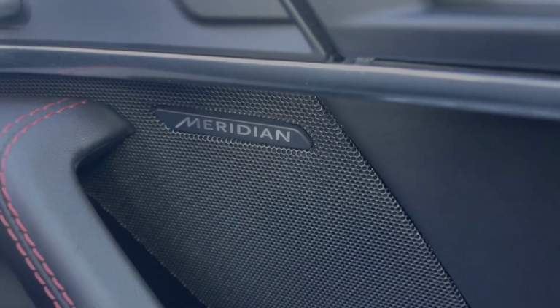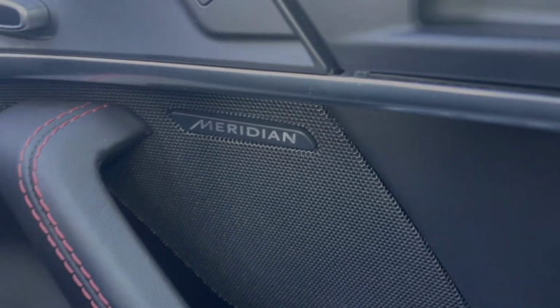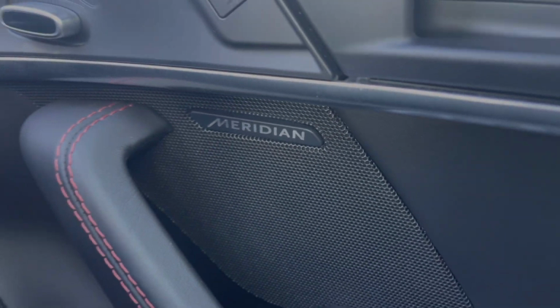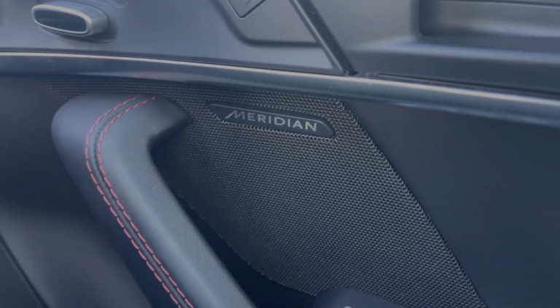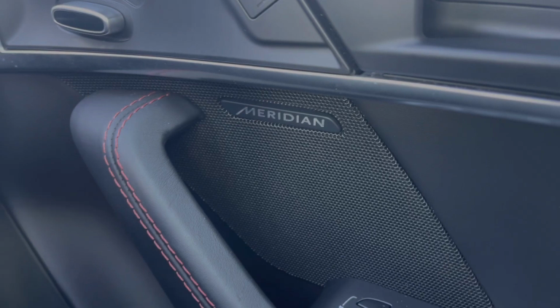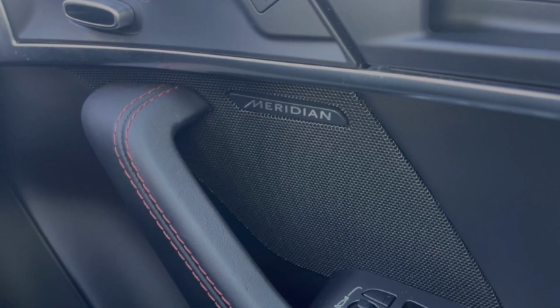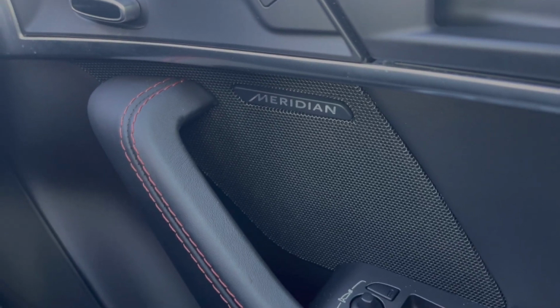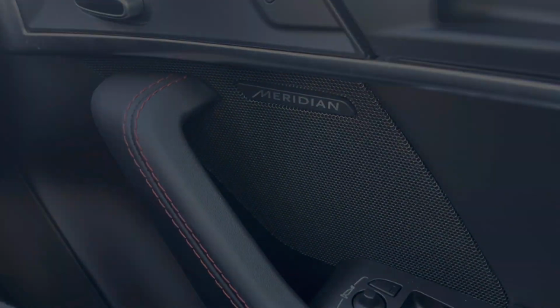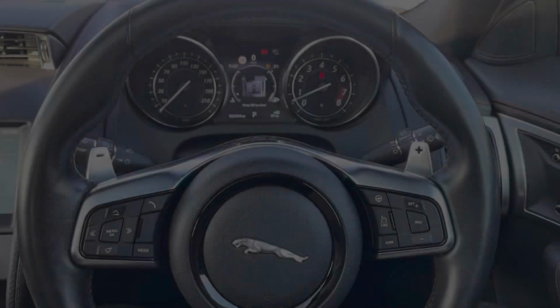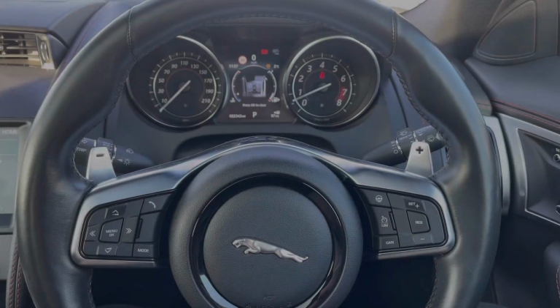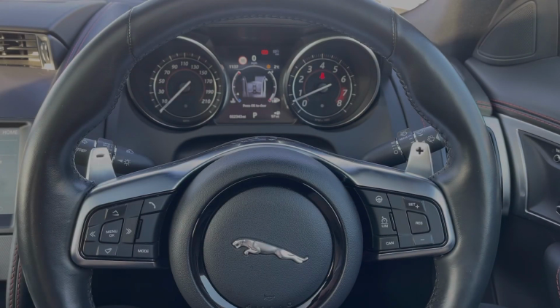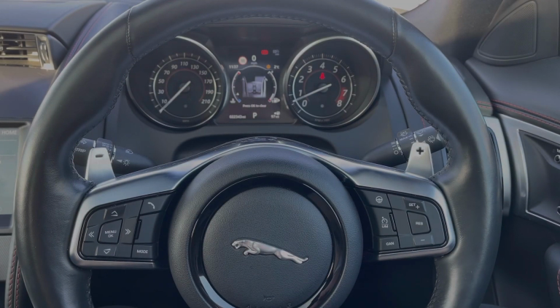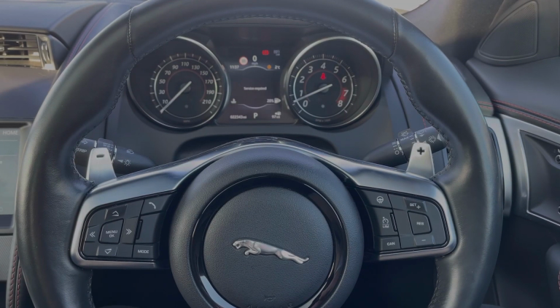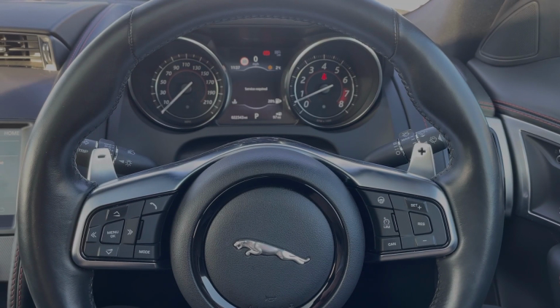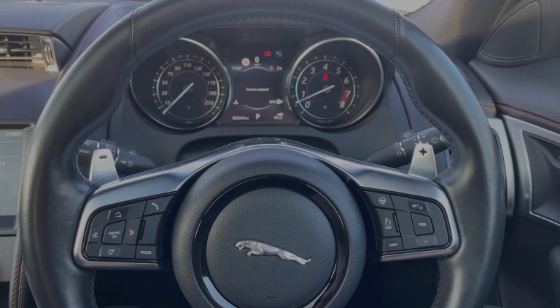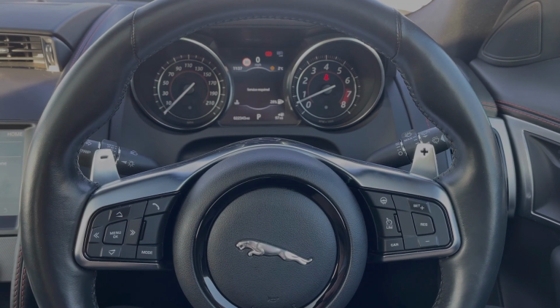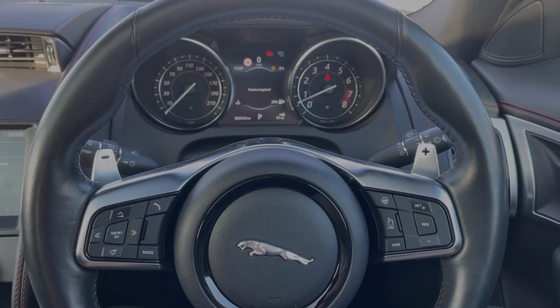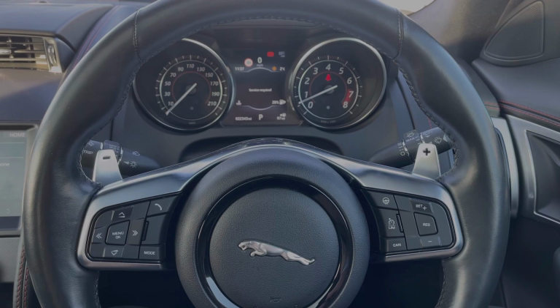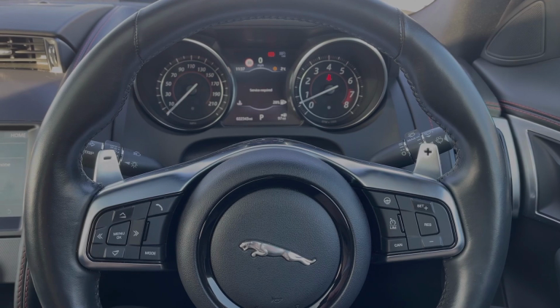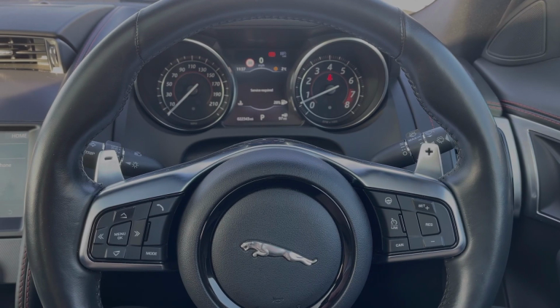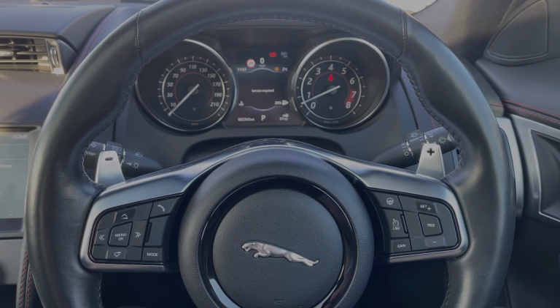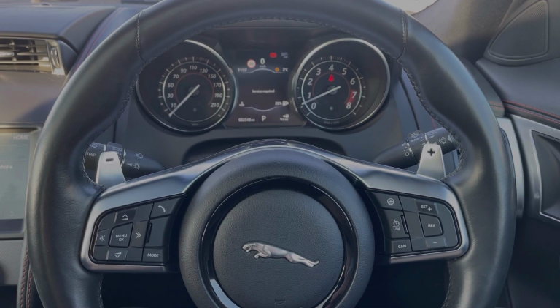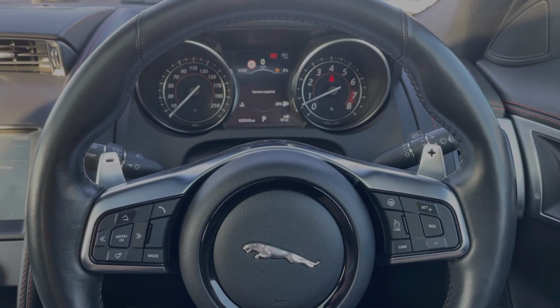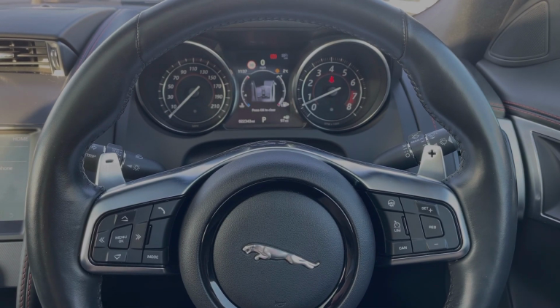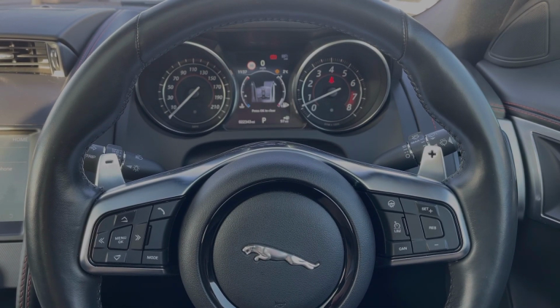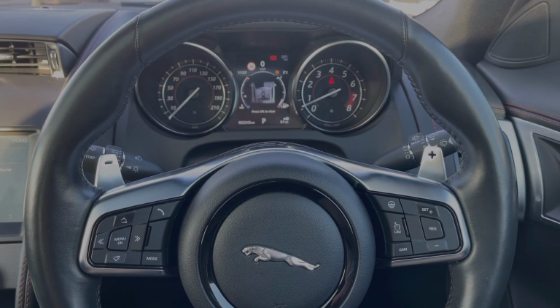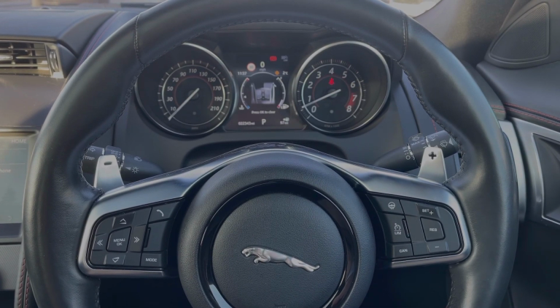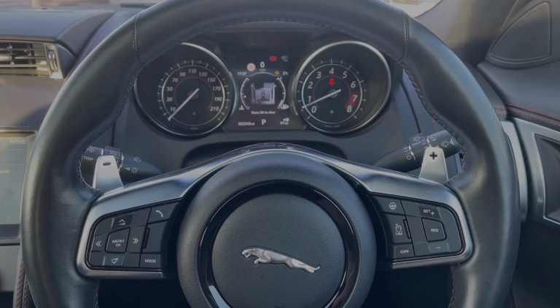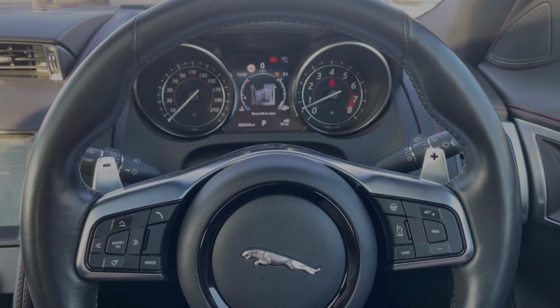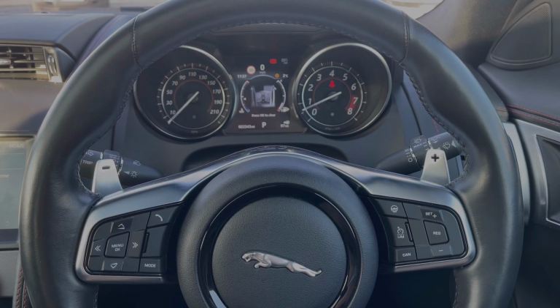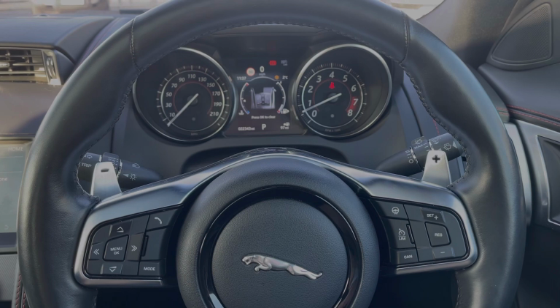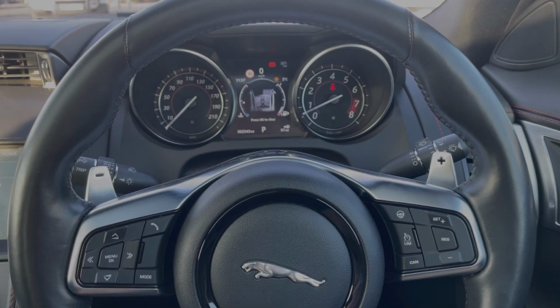The car also has a Meridian sound system, and a multifunctional steering wheel with cruise control, hands free volume control as well as an upgraded heated steering wheel function.